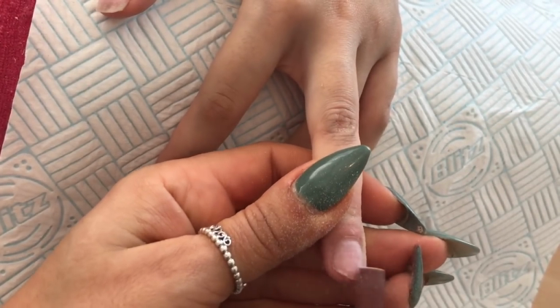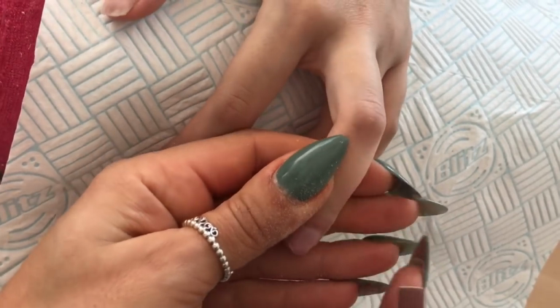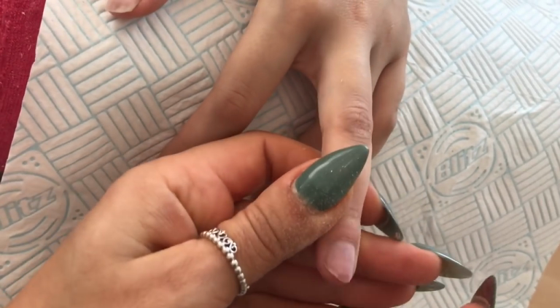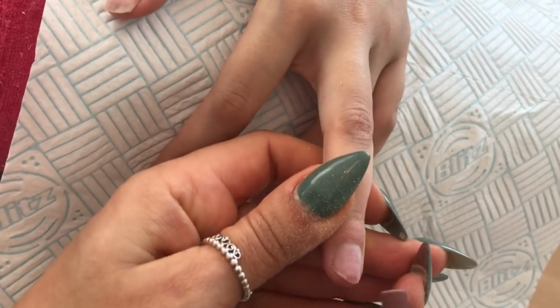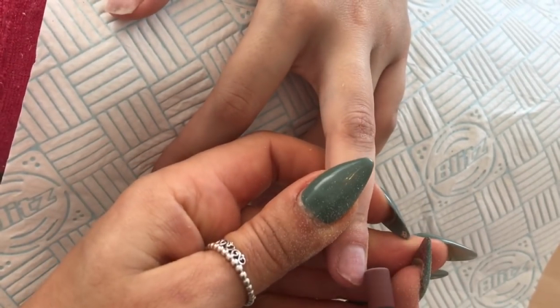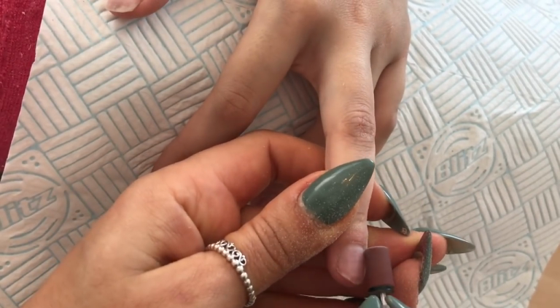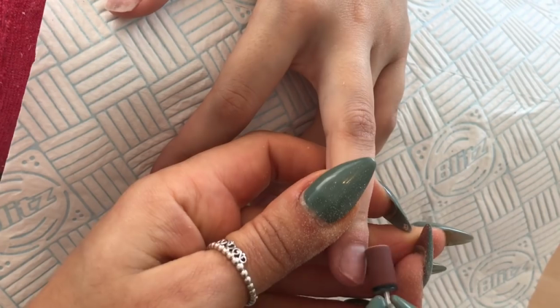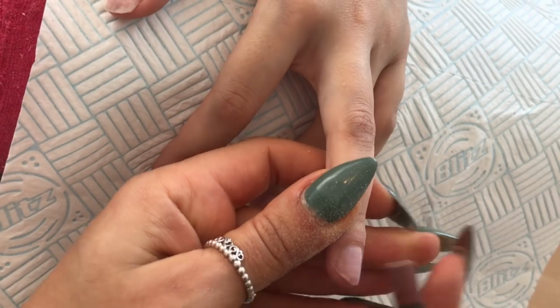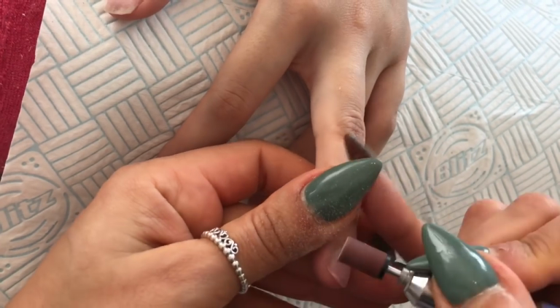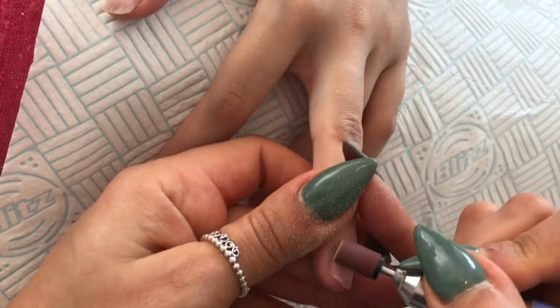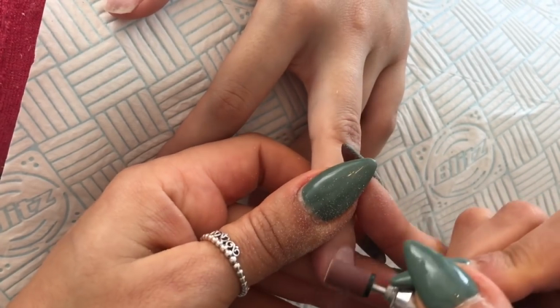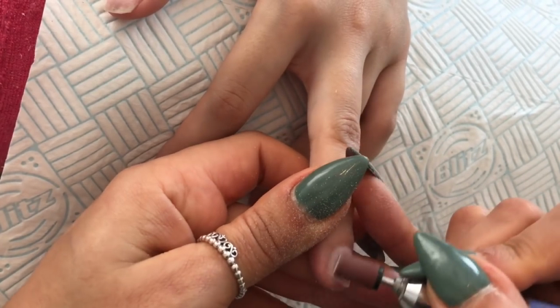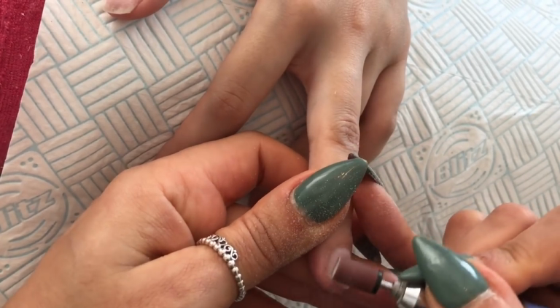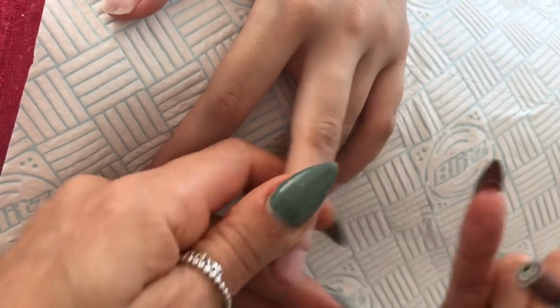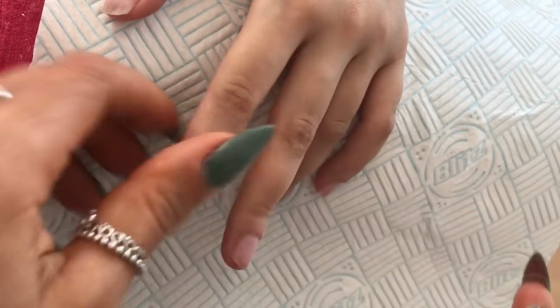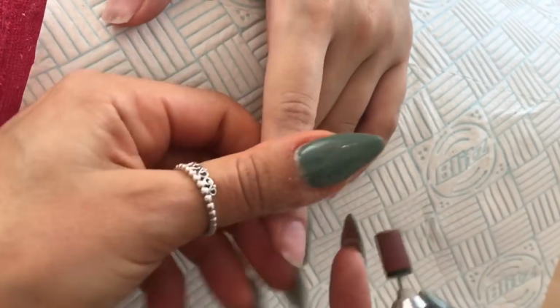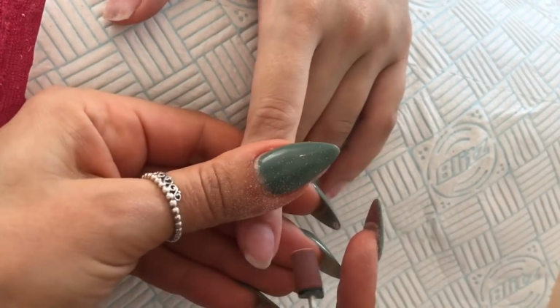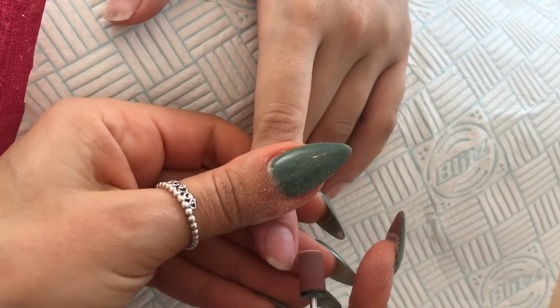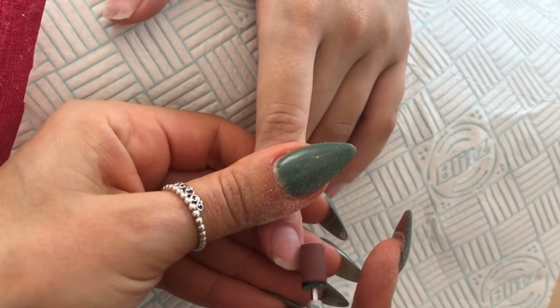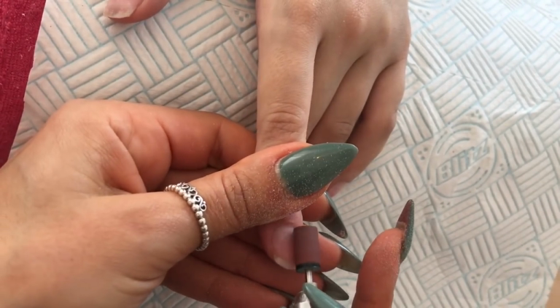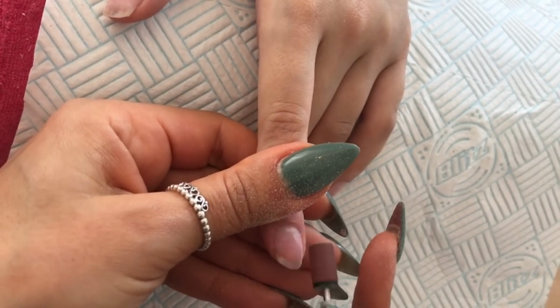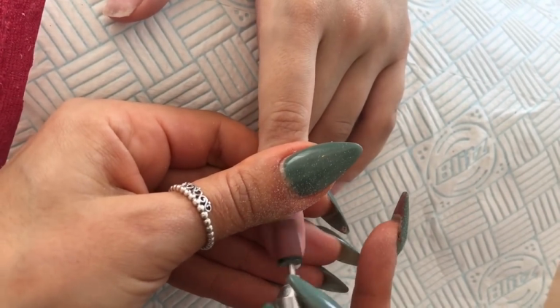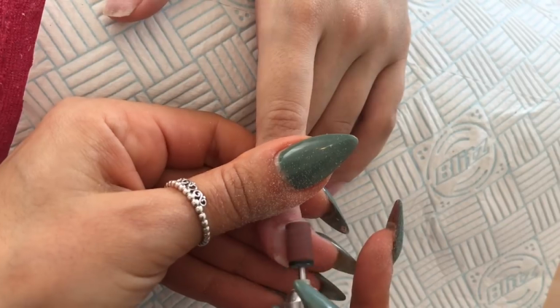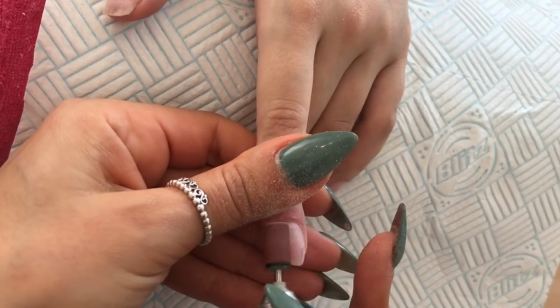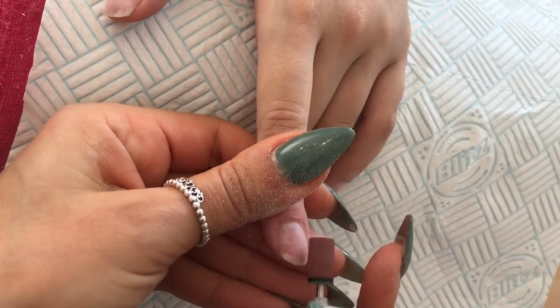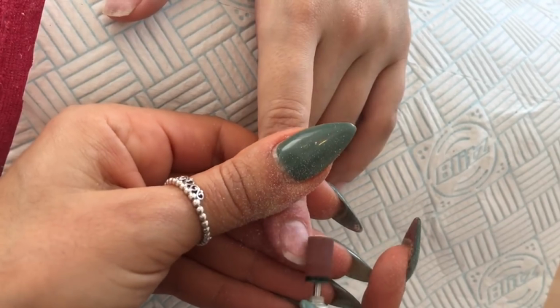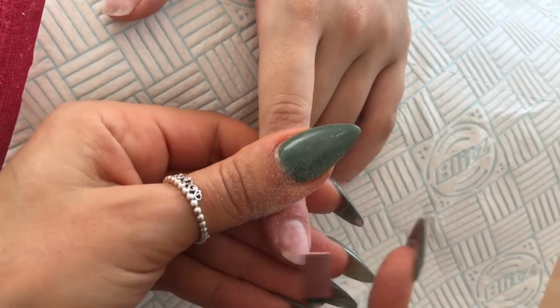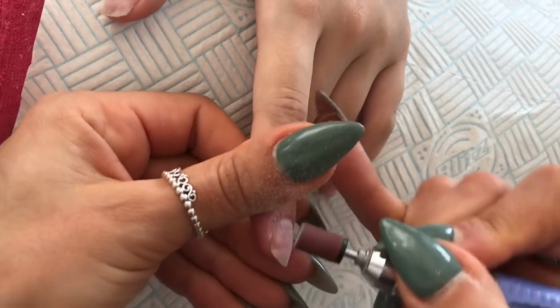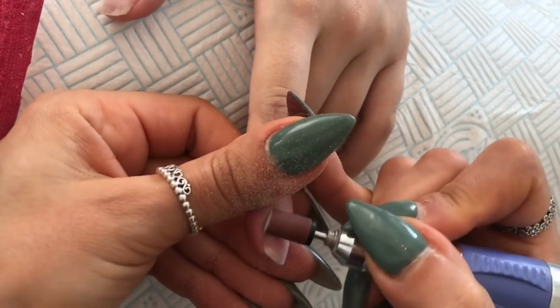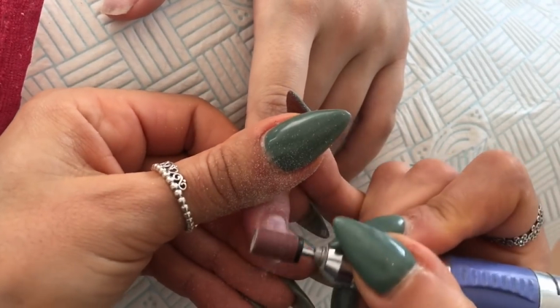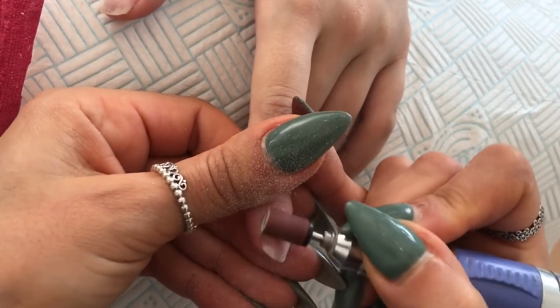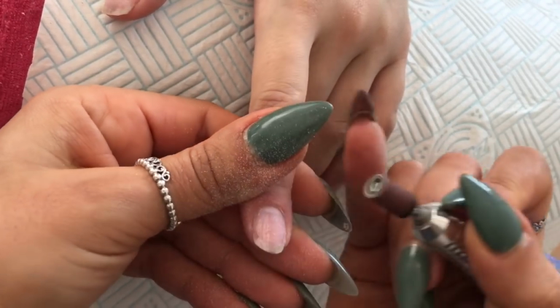If you haven't got e-file training, just do this exact same thing with a hand file. You're just etching the nail plate, taking off the shine — and that's all you're doing with that one.